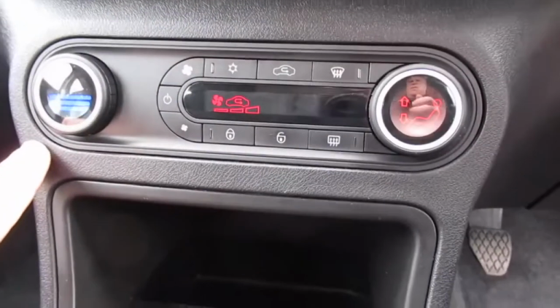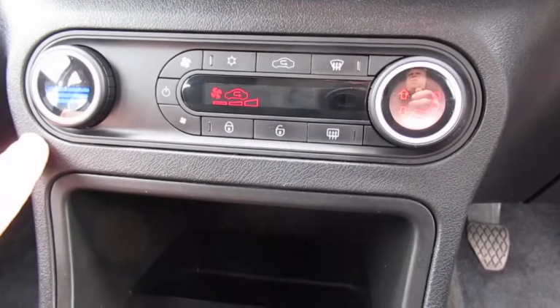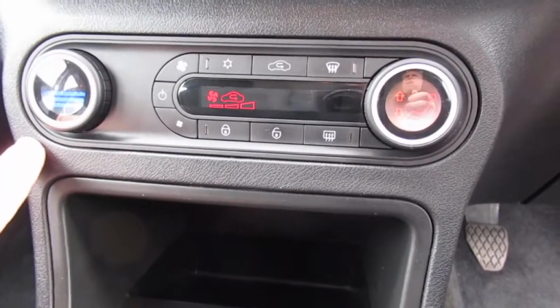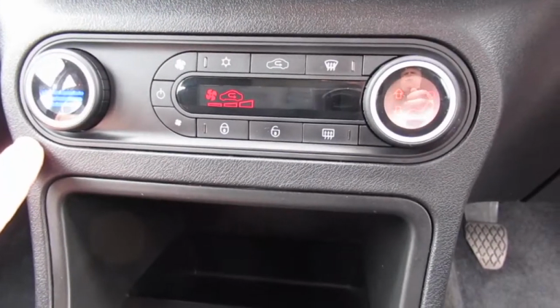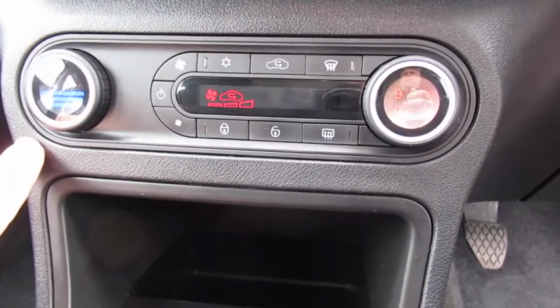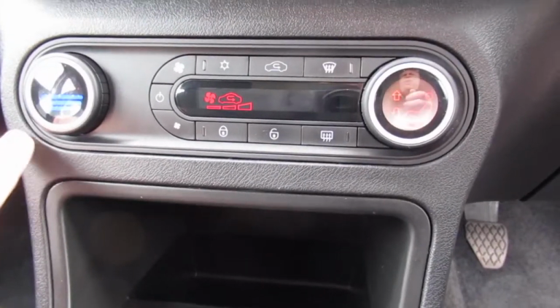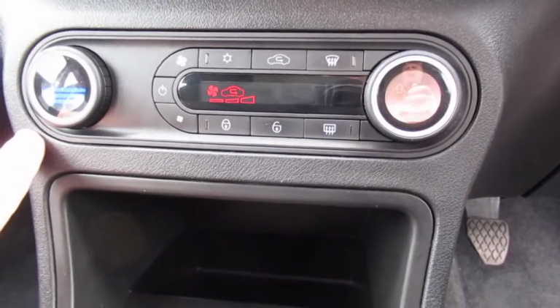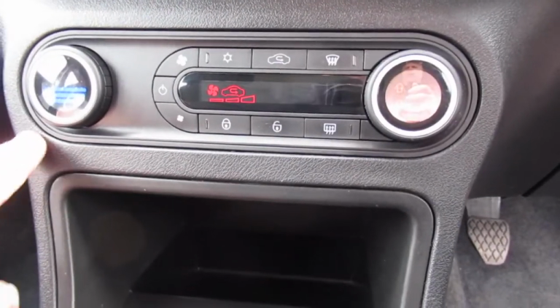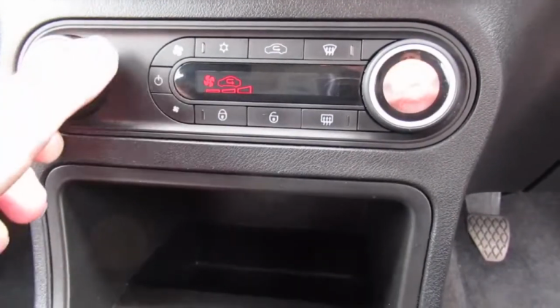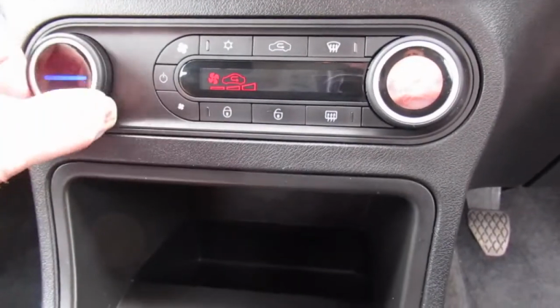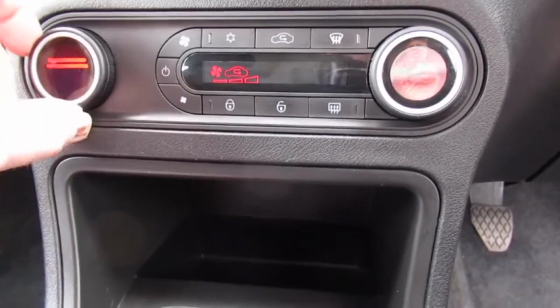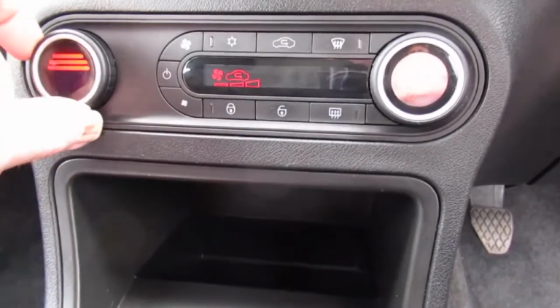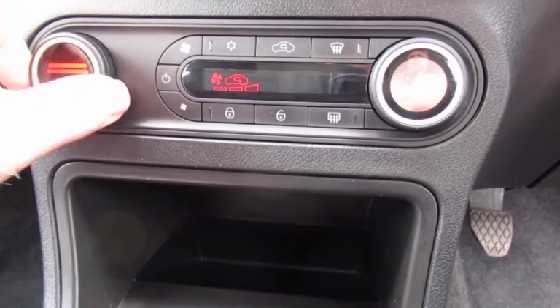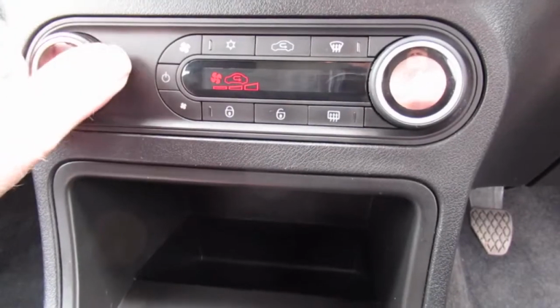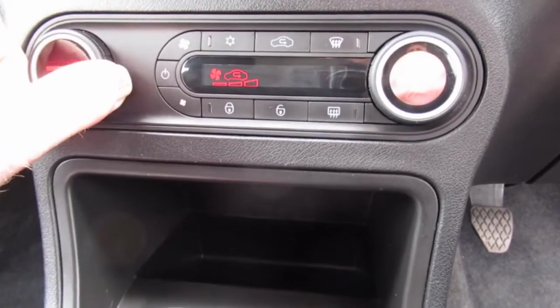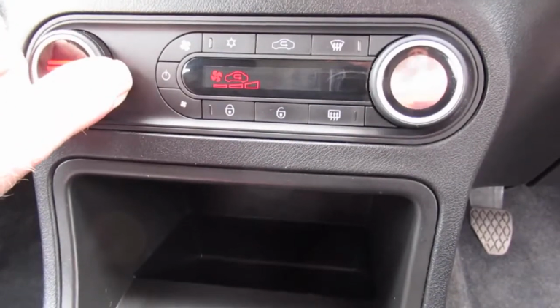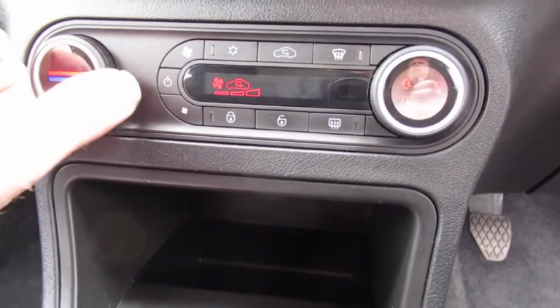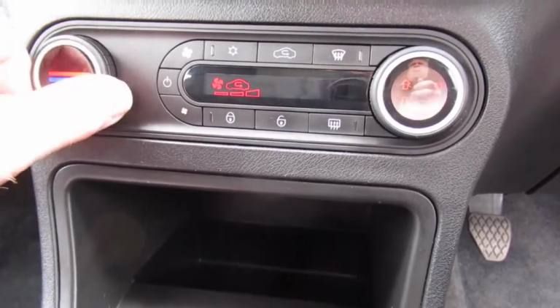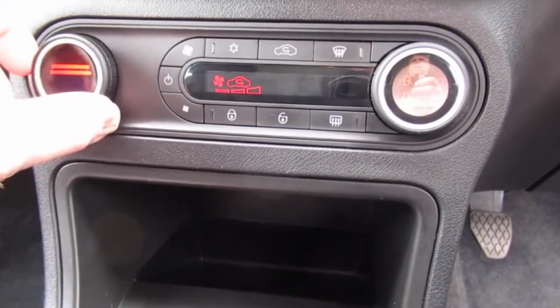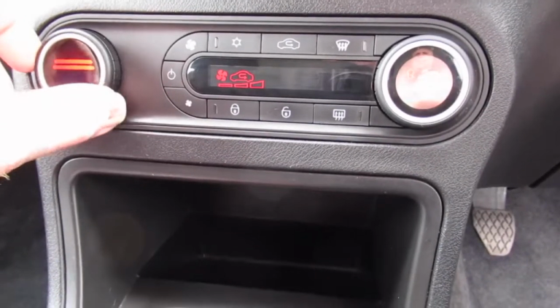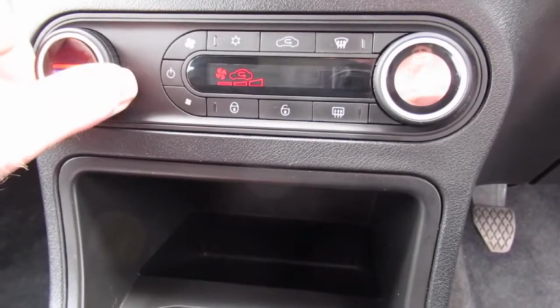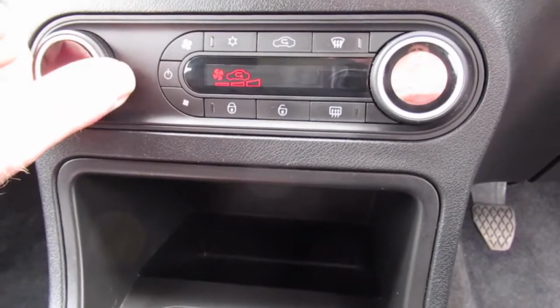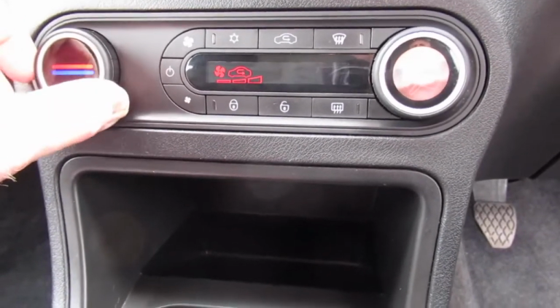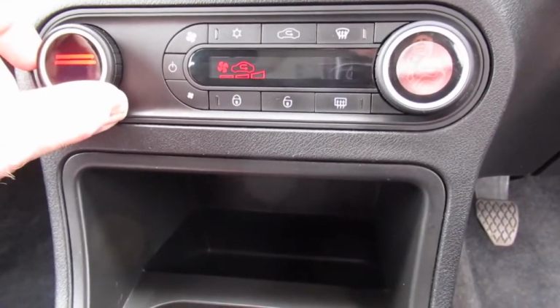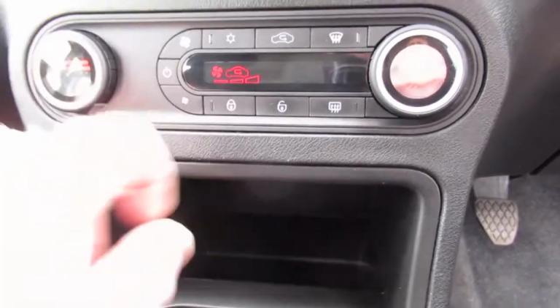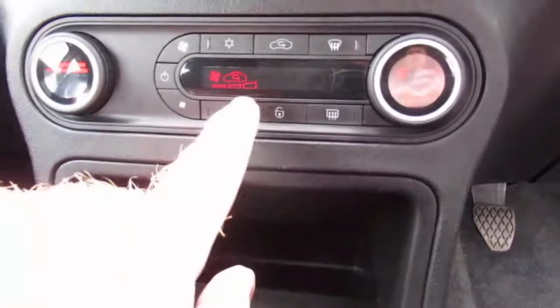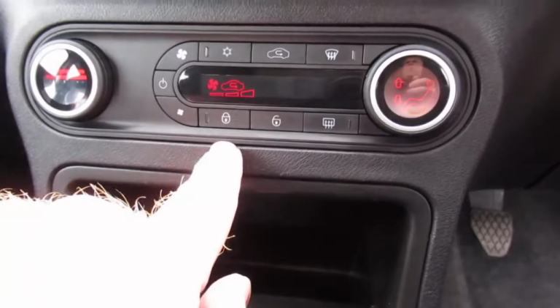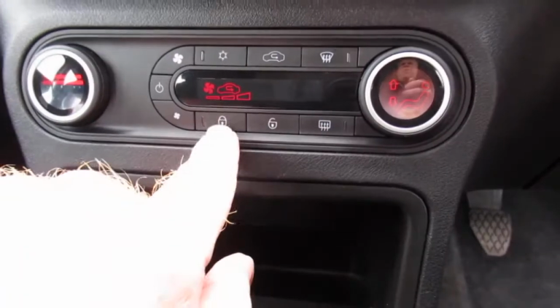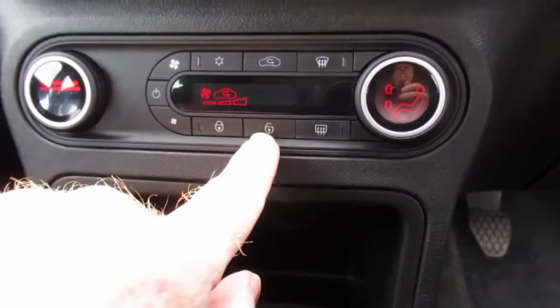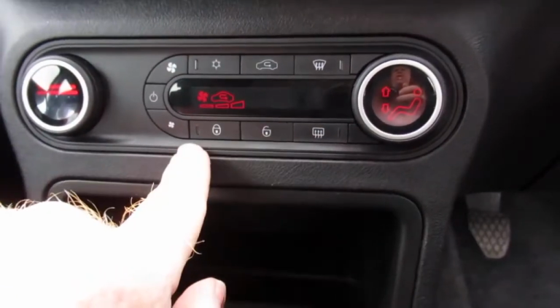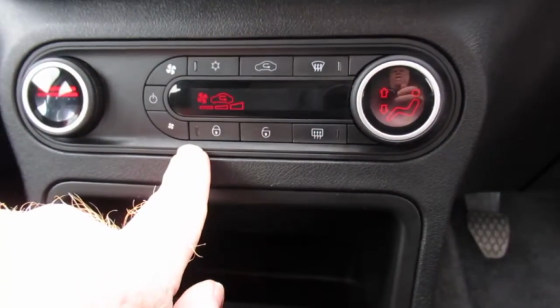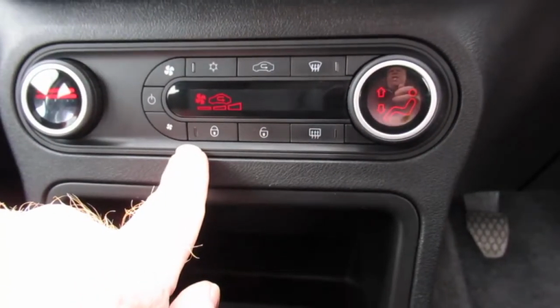You also have air conditioning, and your central locking command is located here as well.